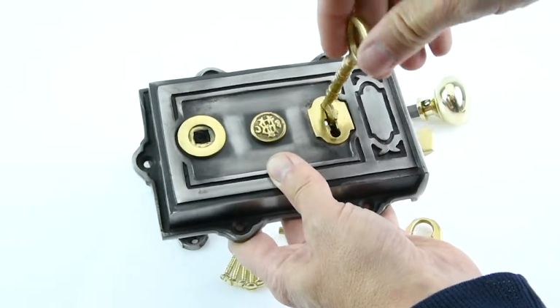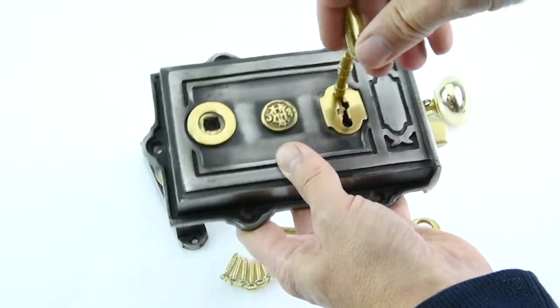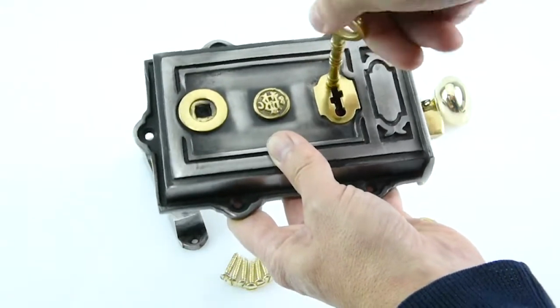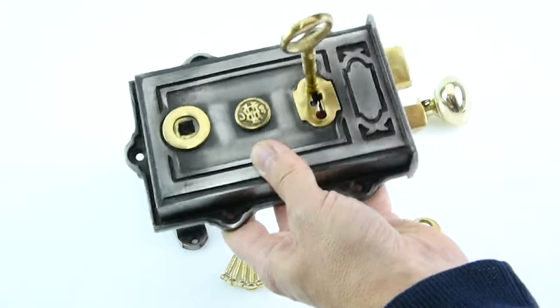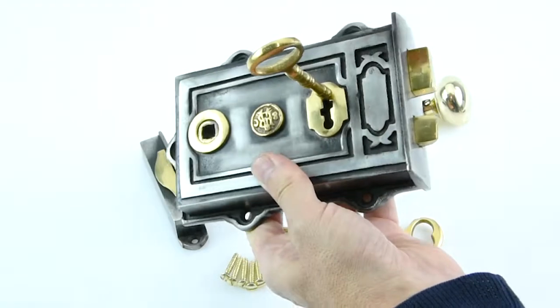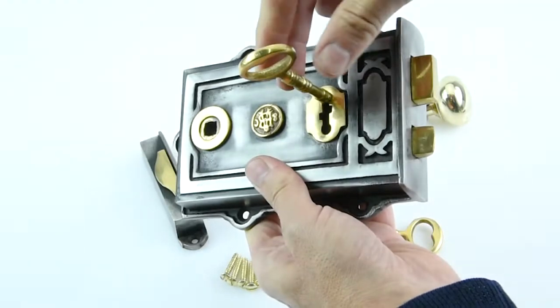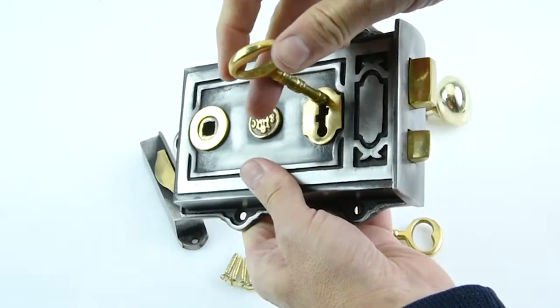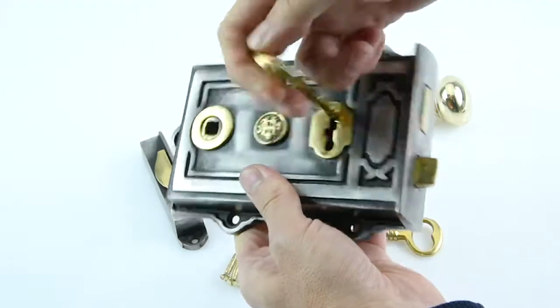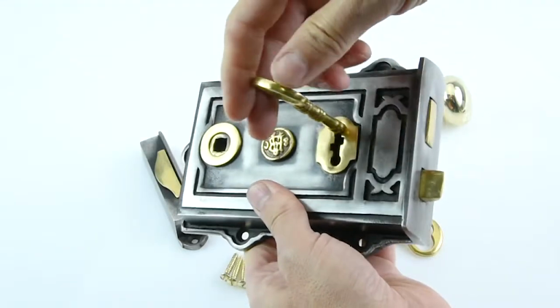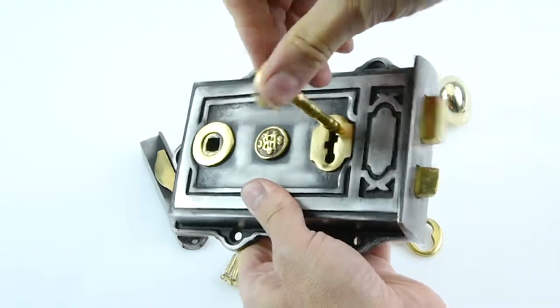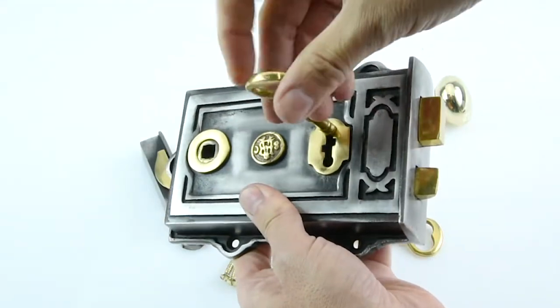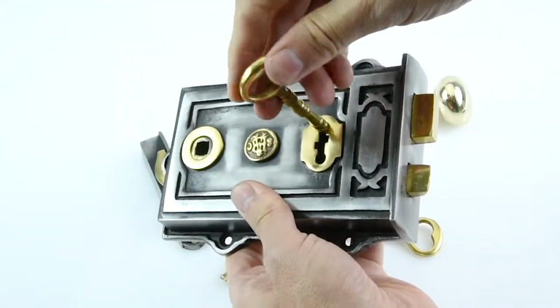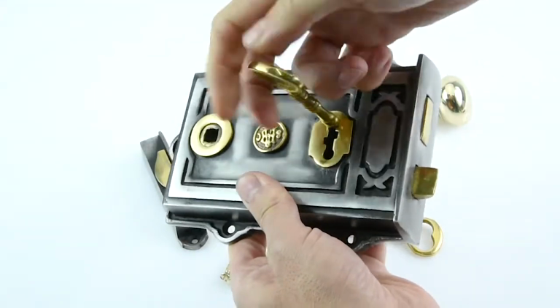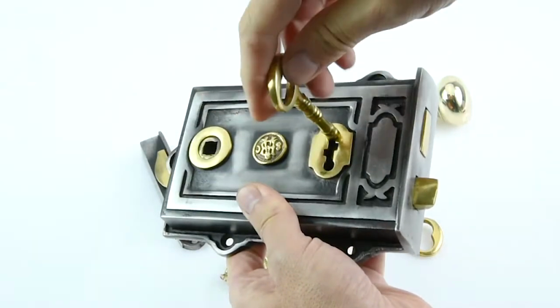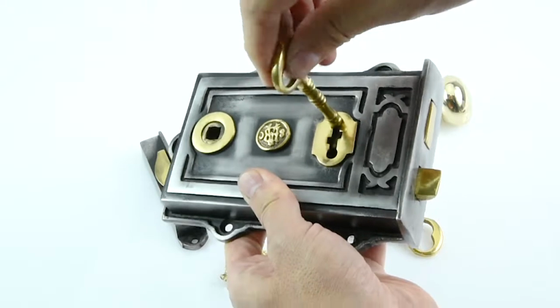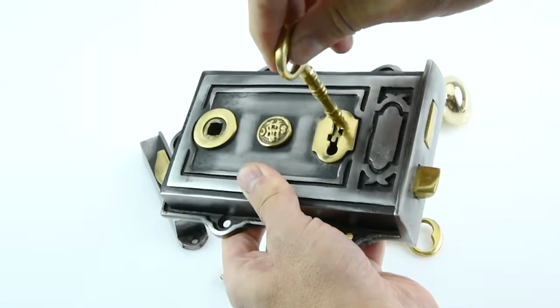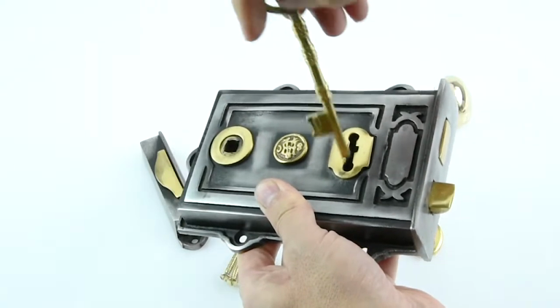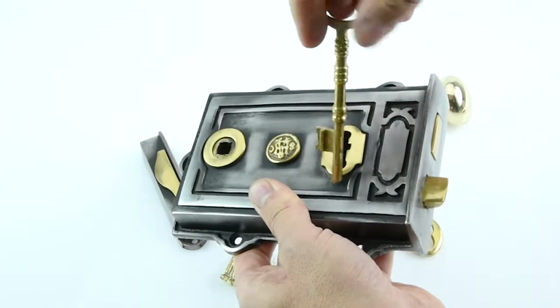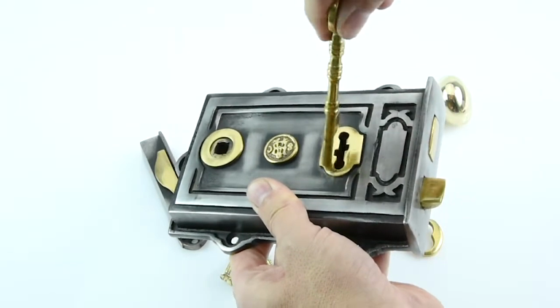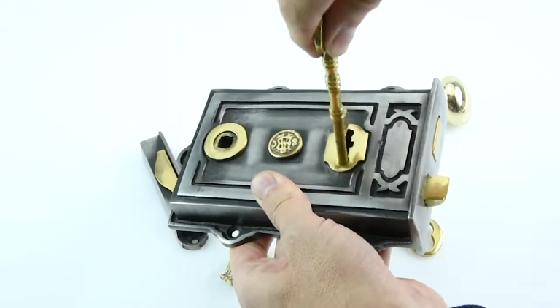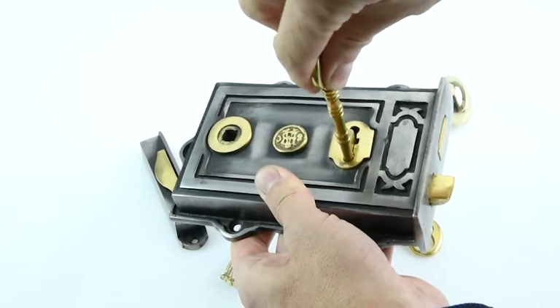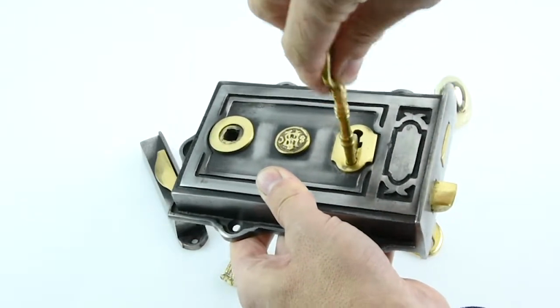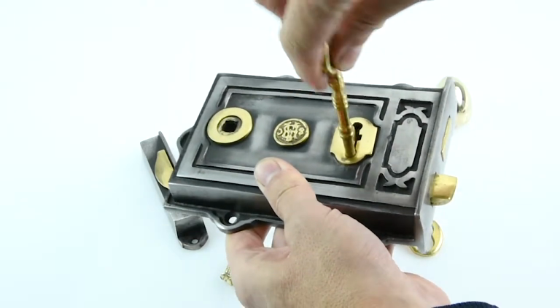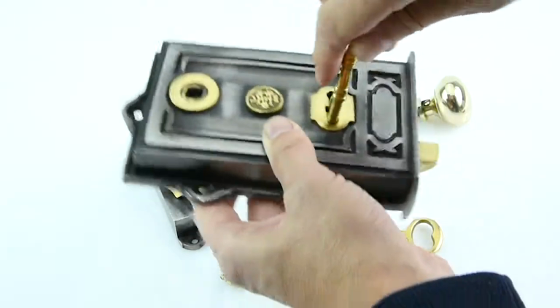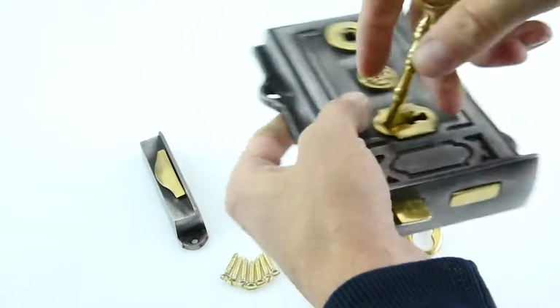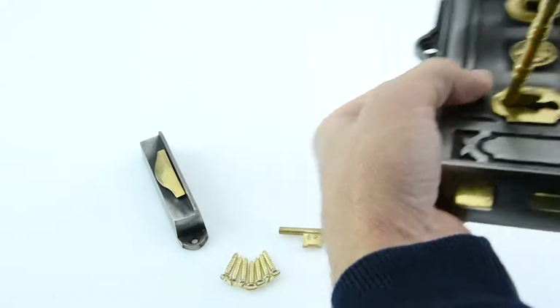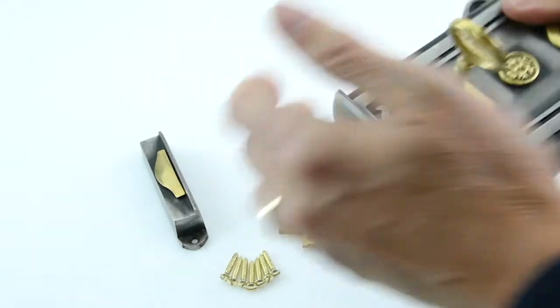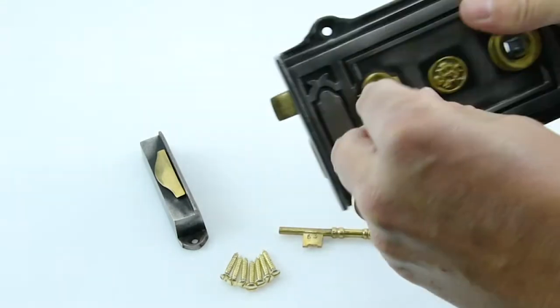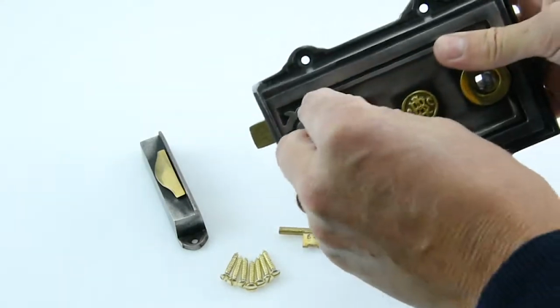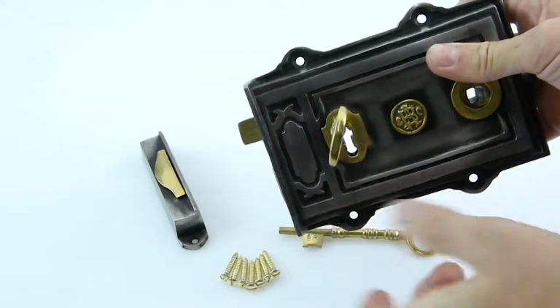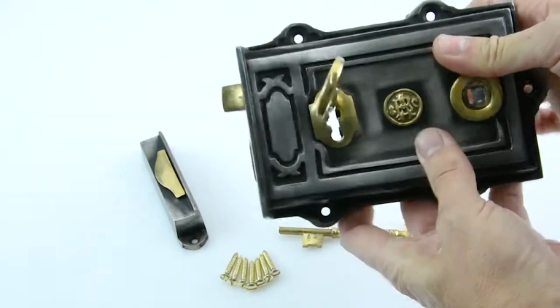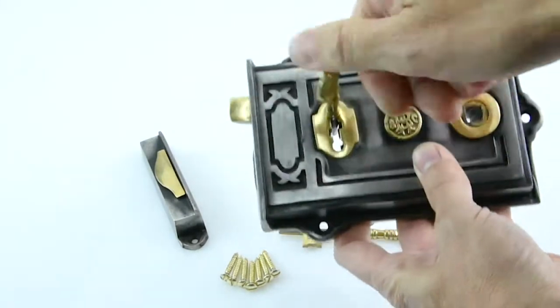It's very simple to use — just put the key in and the lock engages and comes out. There's a nice clear mechanism on there, and the key works in either orientation, so you can turn it the other way up to have it on the other side of your door.